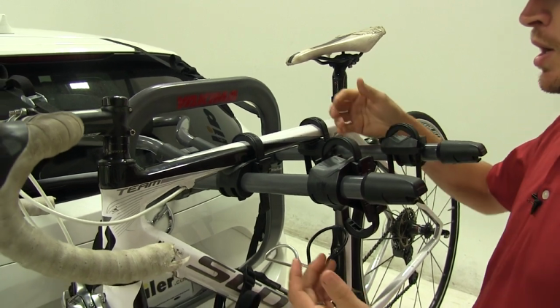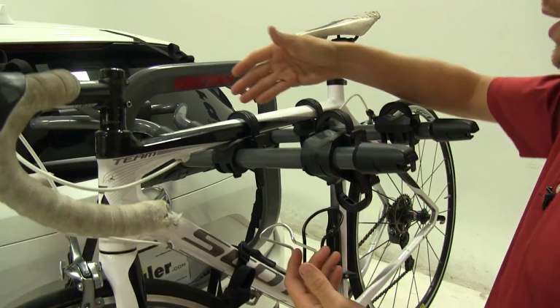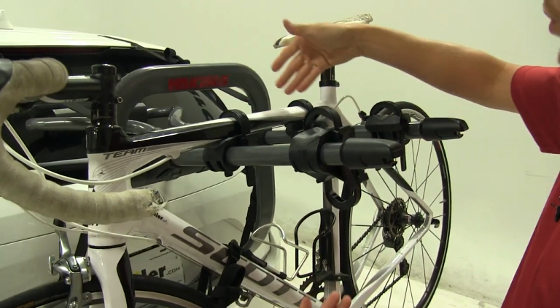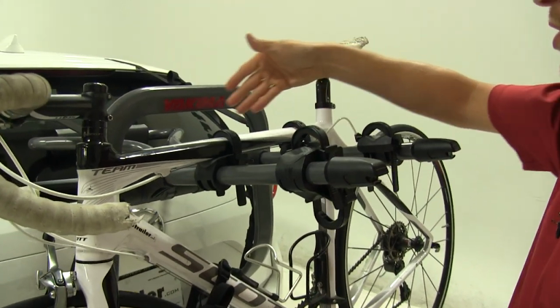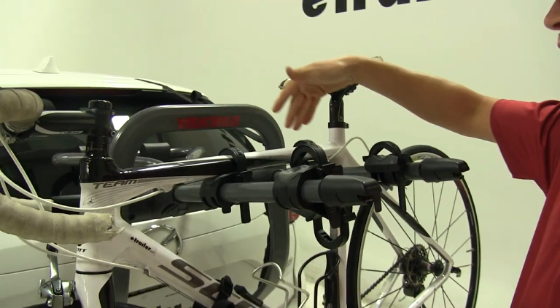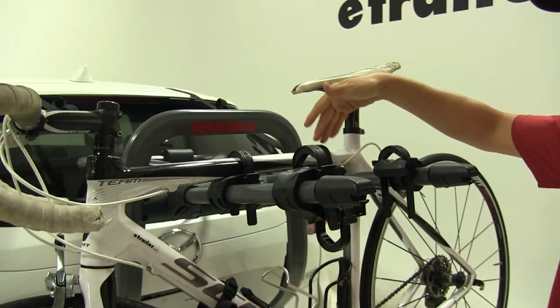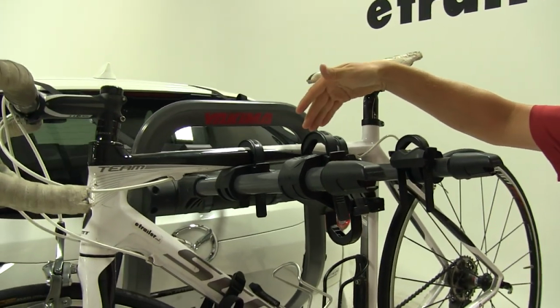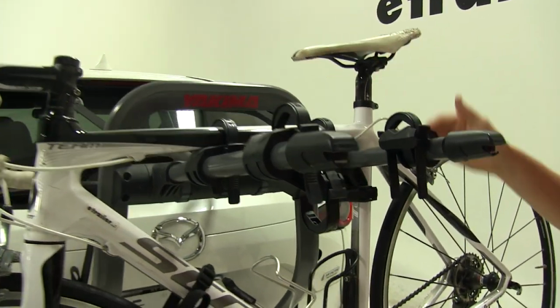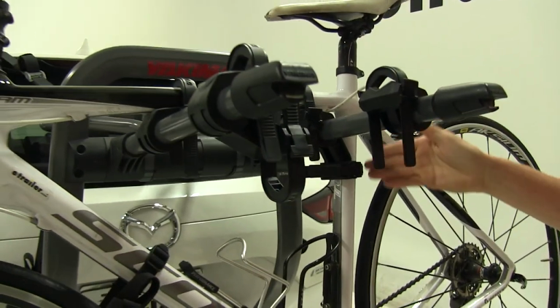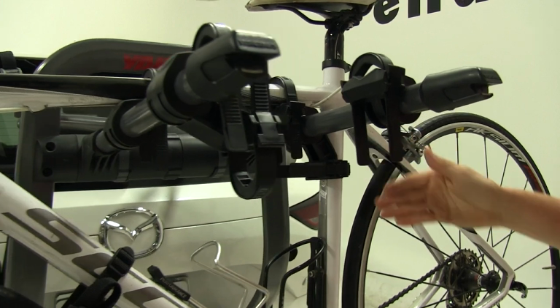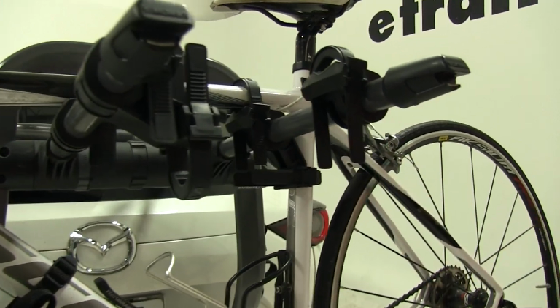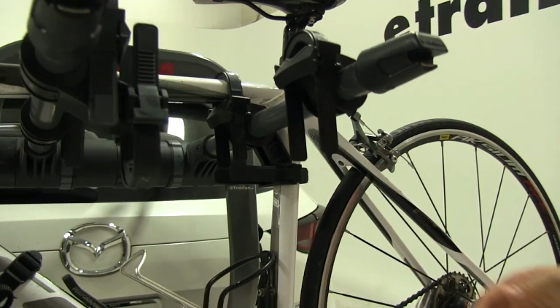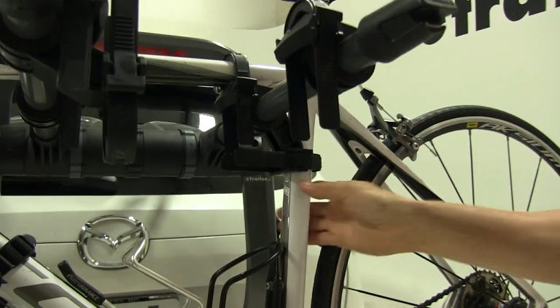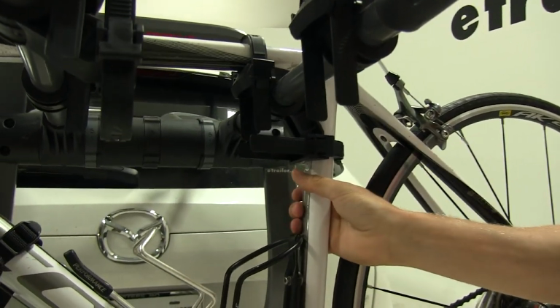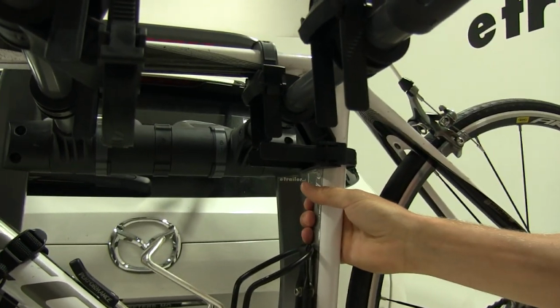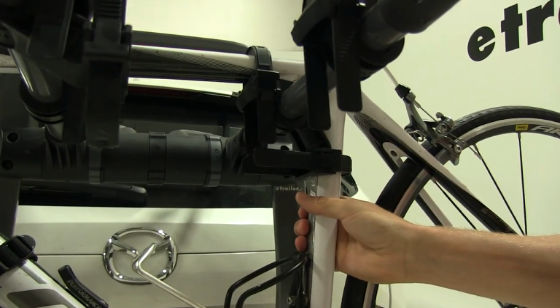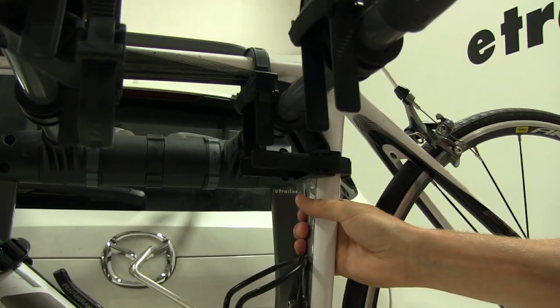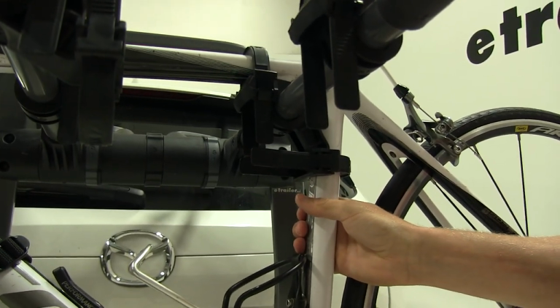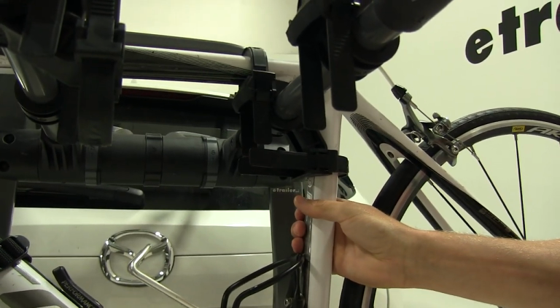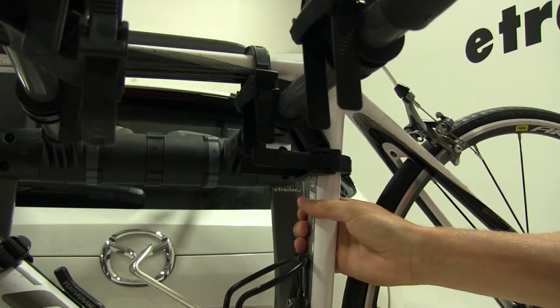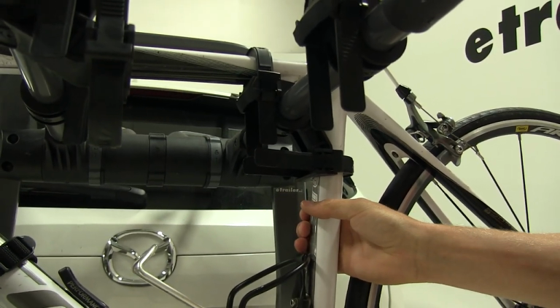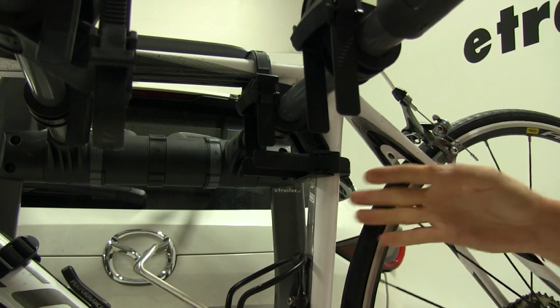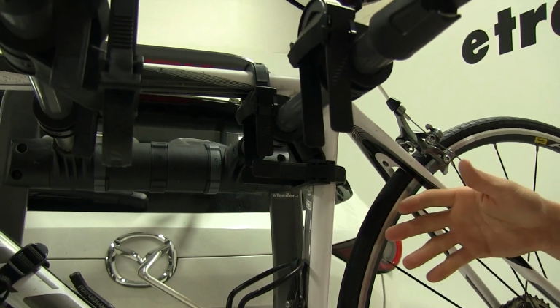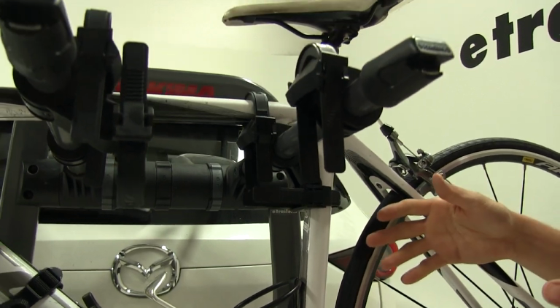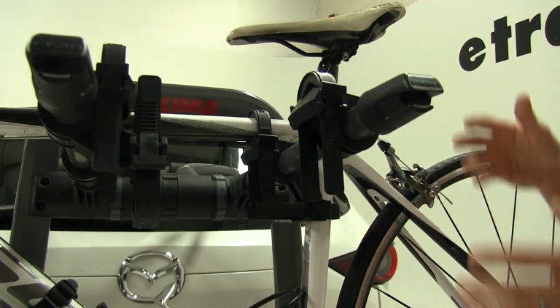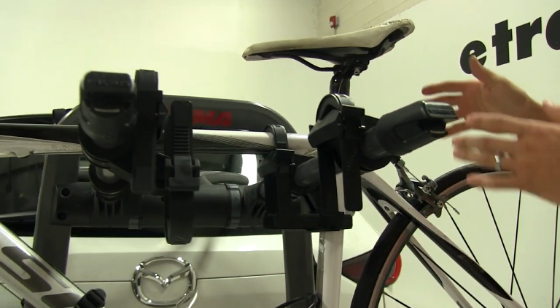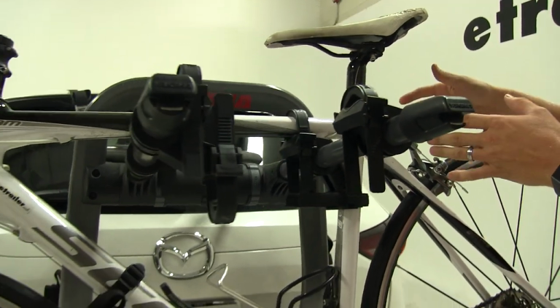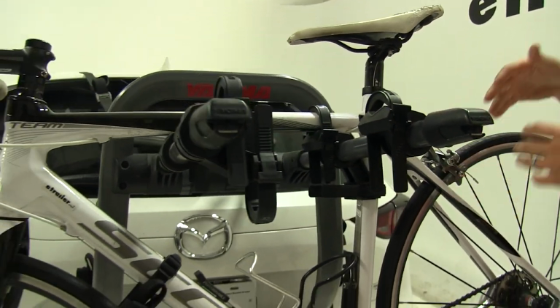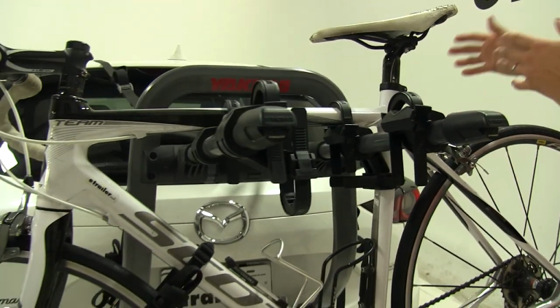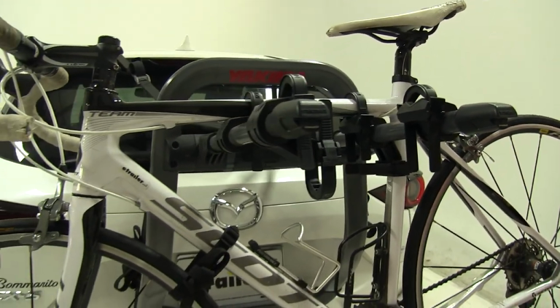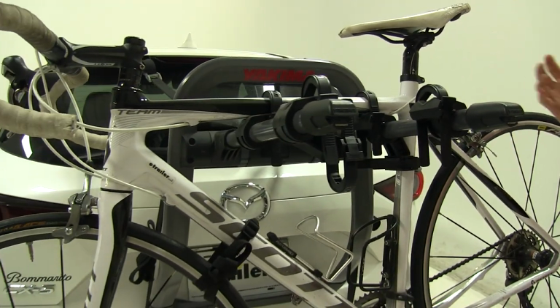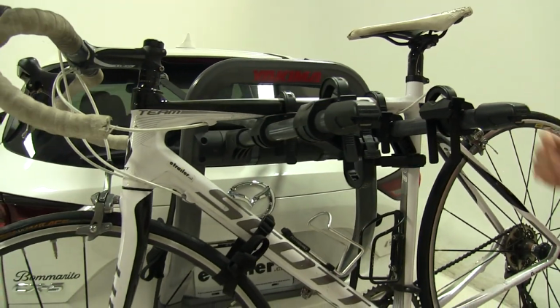It uses two zip strips for our top tube and then one for our seat post tube. The one for our seat post tube is going to help cut down sway when we're on the road, prevent bike-to-bike contact, bike-to-rack contact, and even bike-to-vehicle contact.